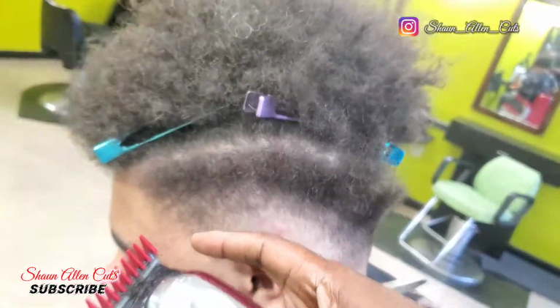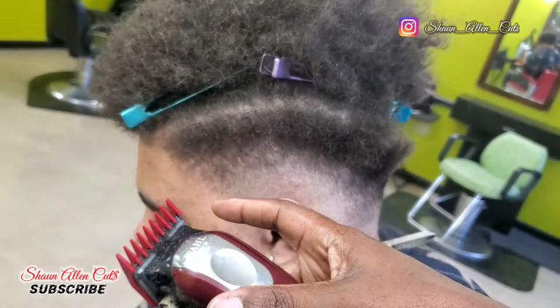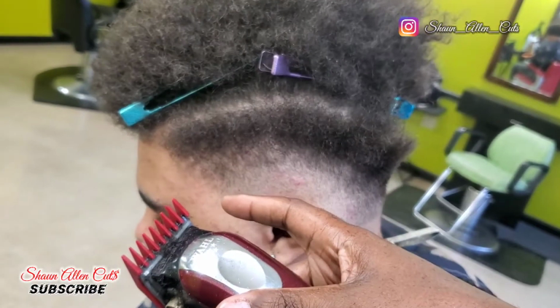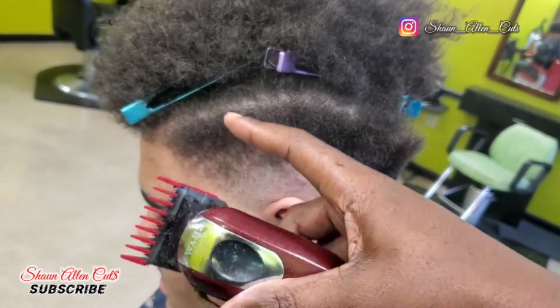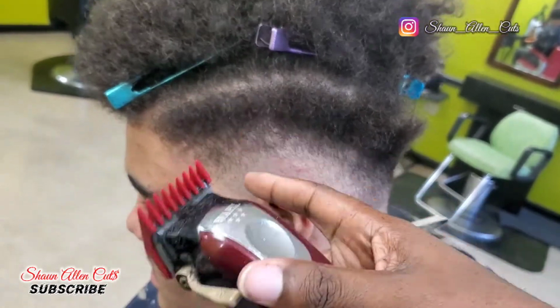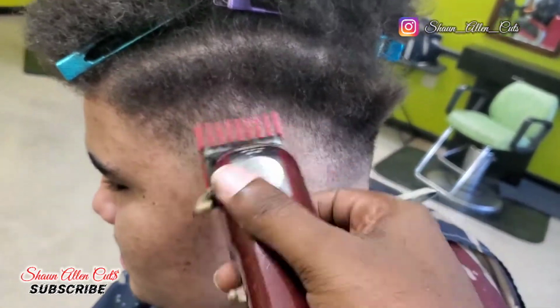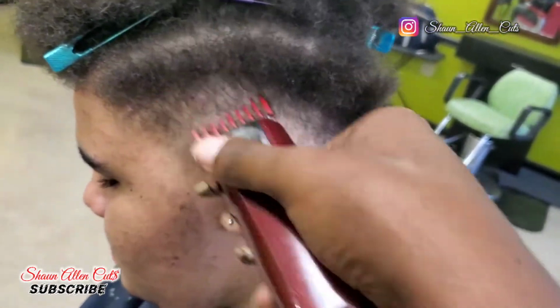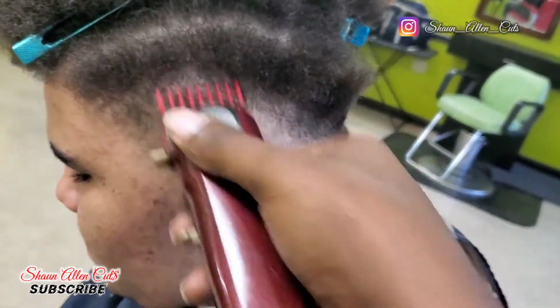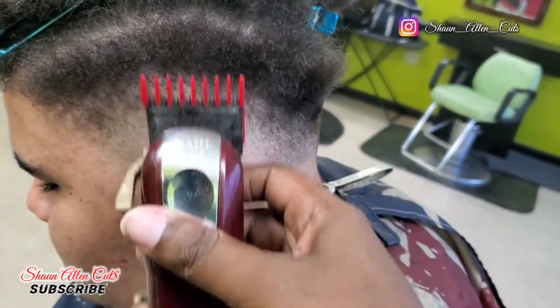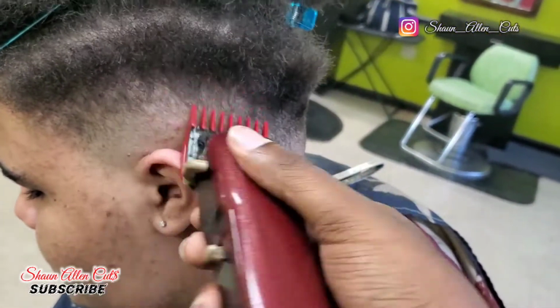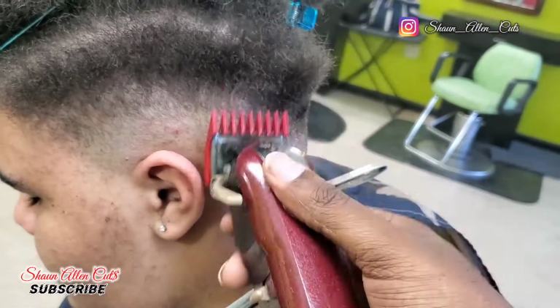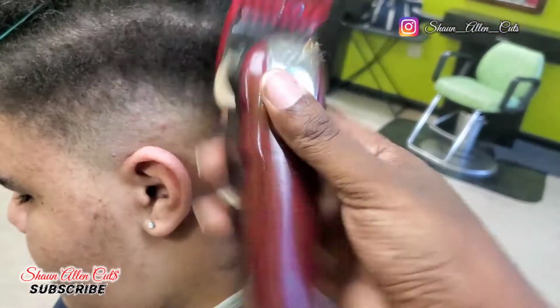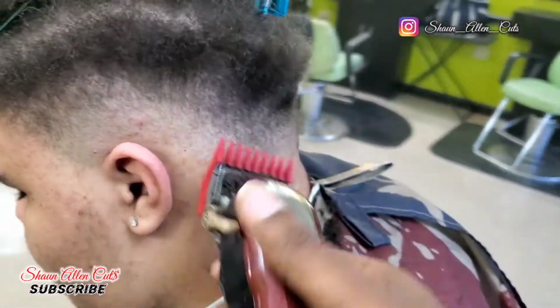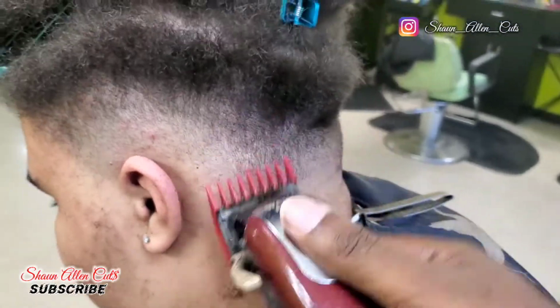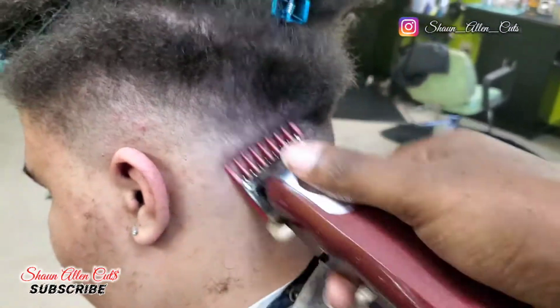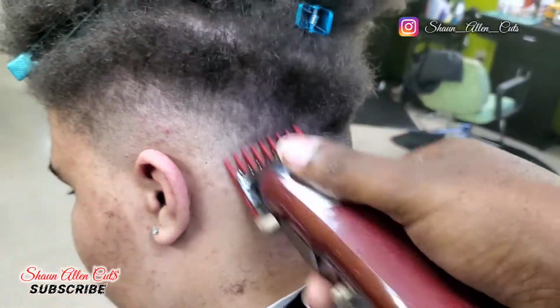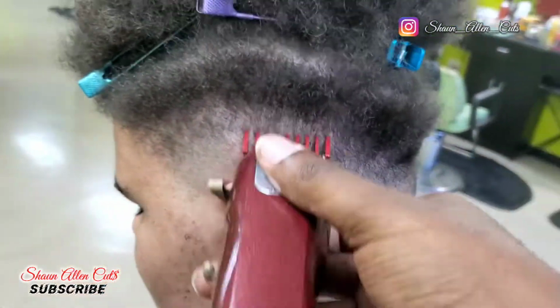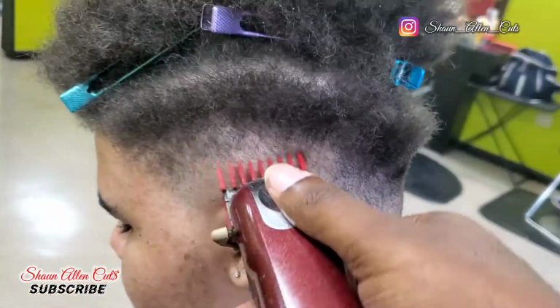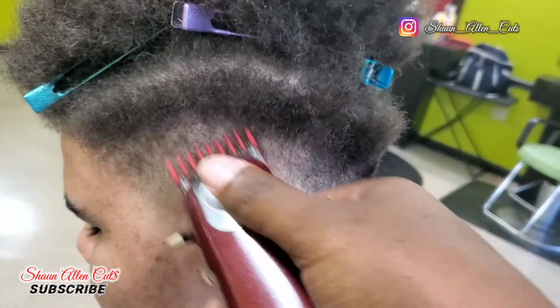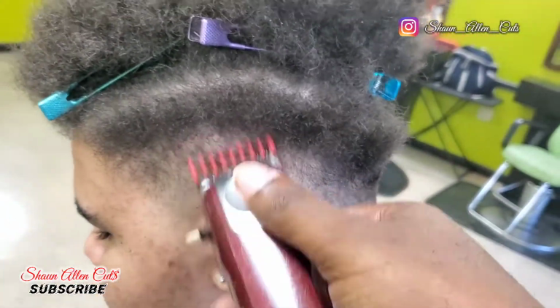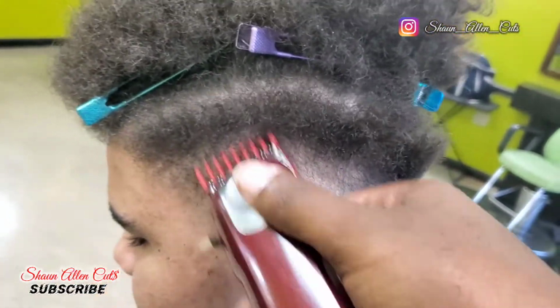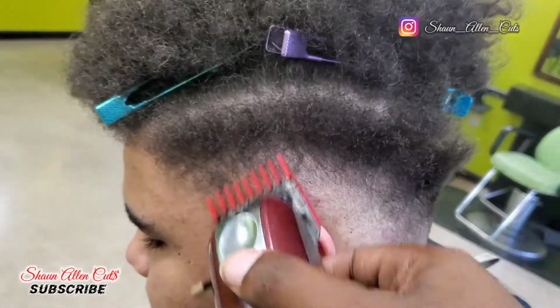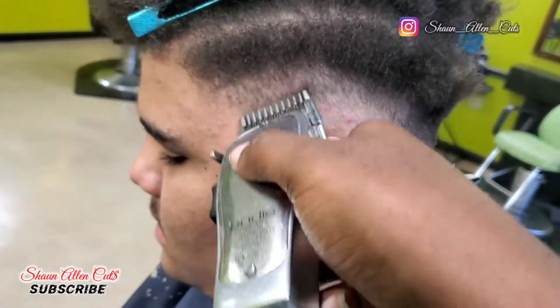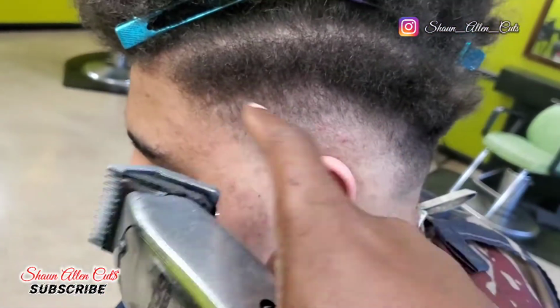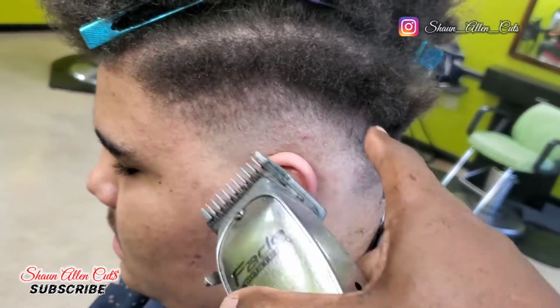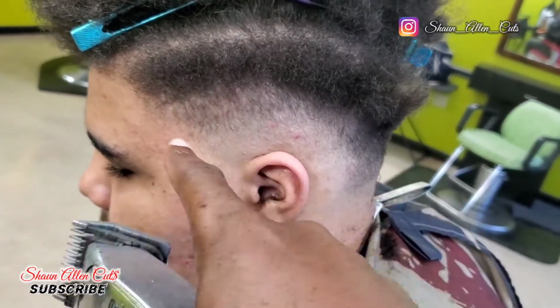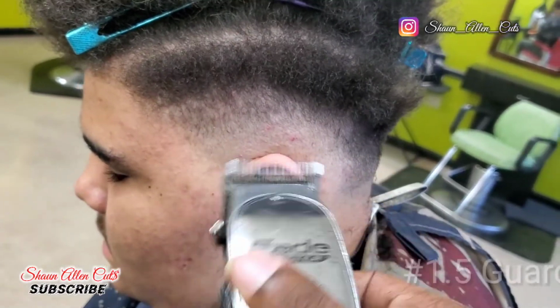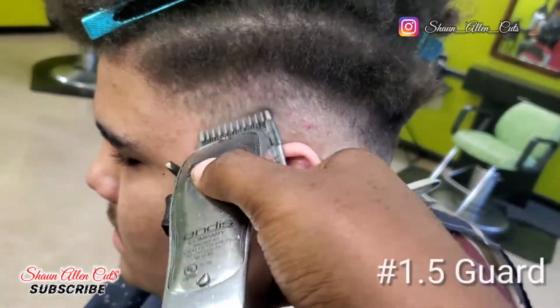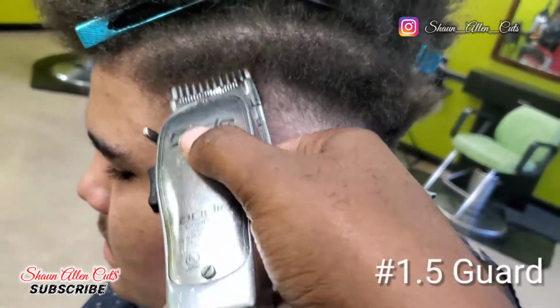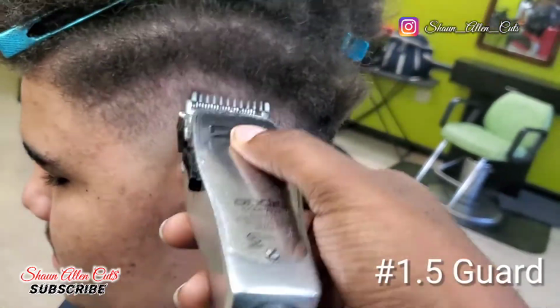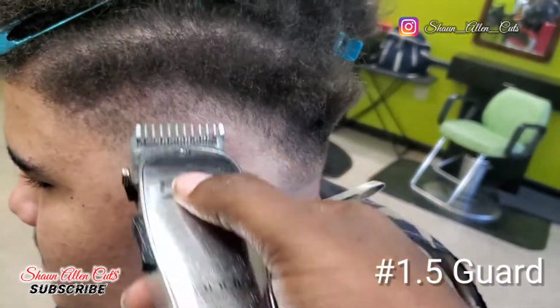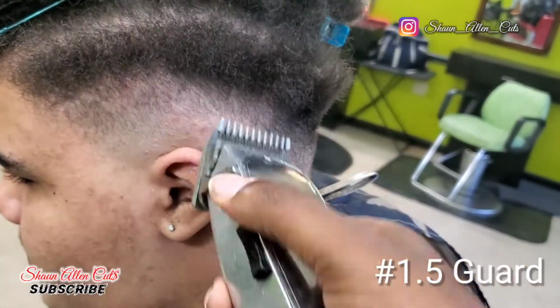What I do is I'm taking my Magic Clips with a zero guard and pretty much just angling it. As you can see with my finger, I'm cutting it at an angle — you use your wrist and I'm flicking it out. I'm not digging into that part that I used the clipper over comb technique with.